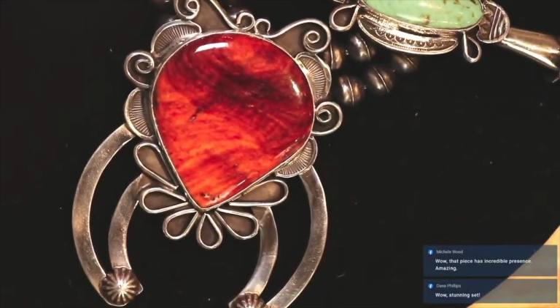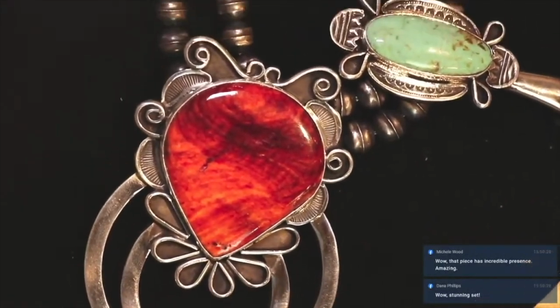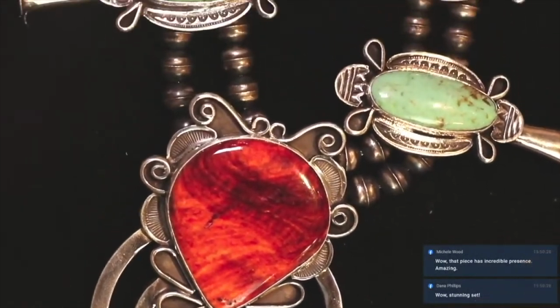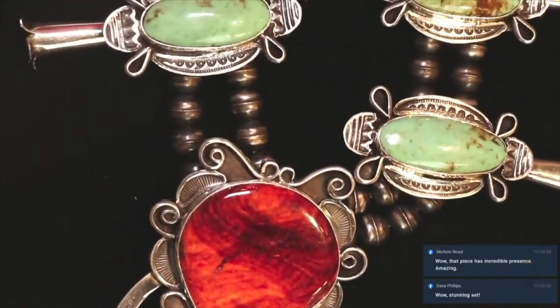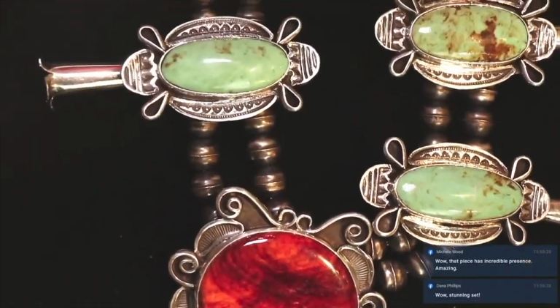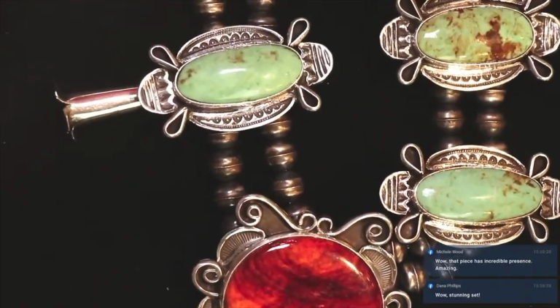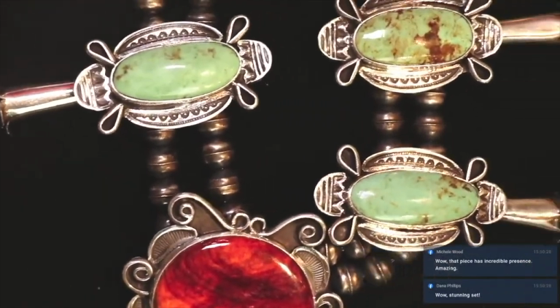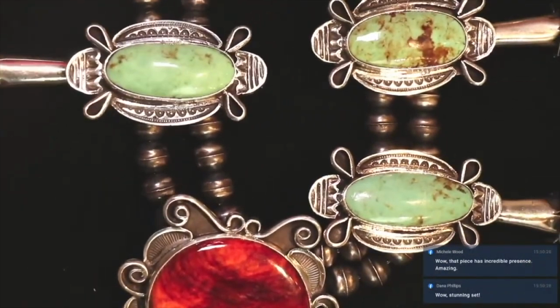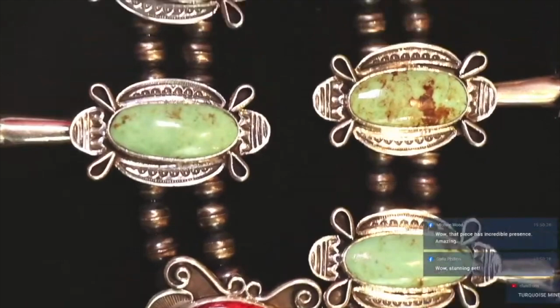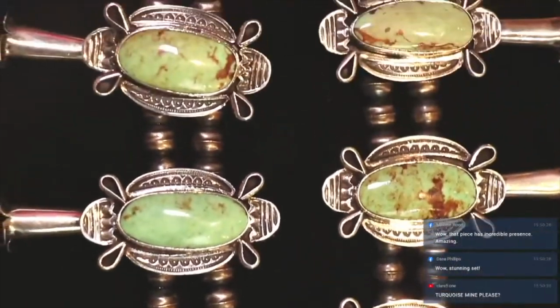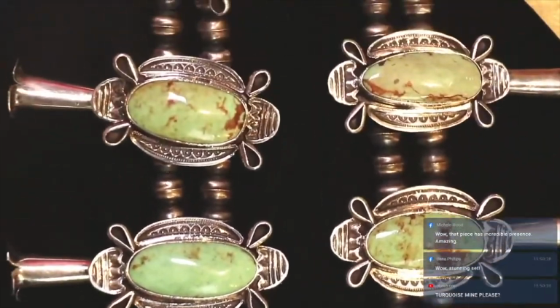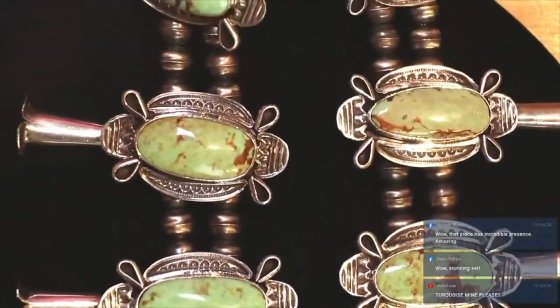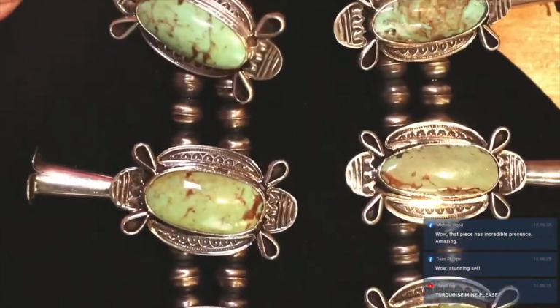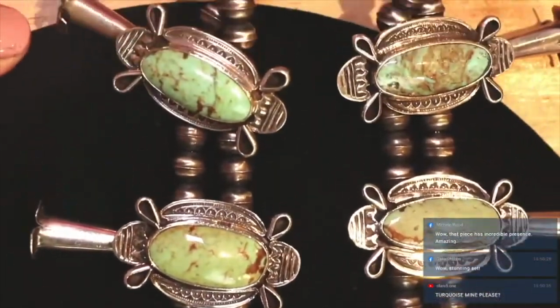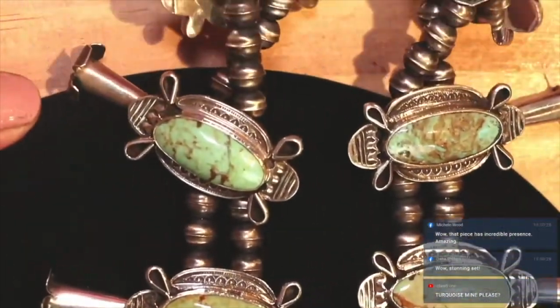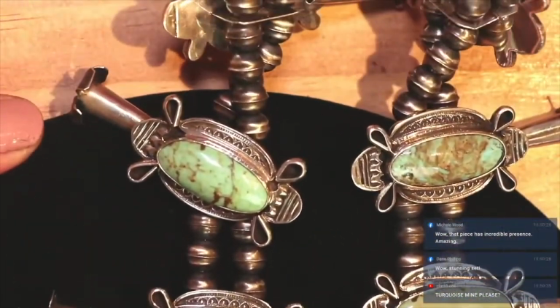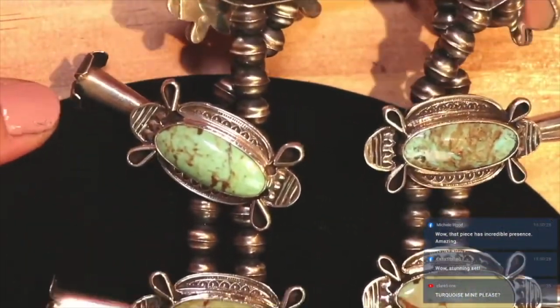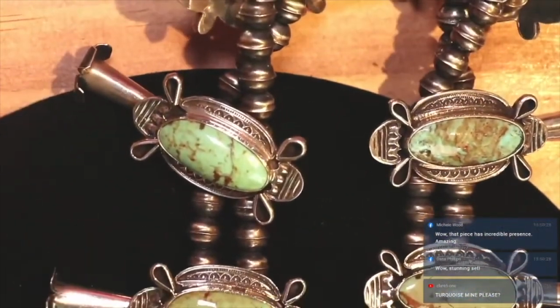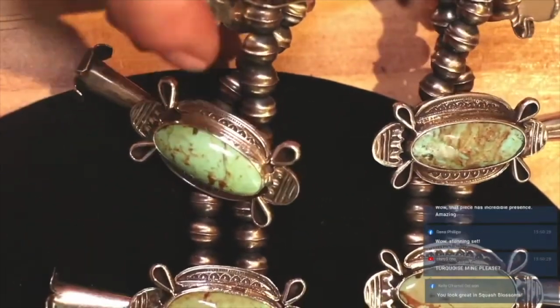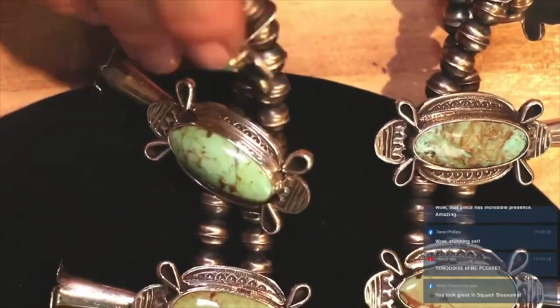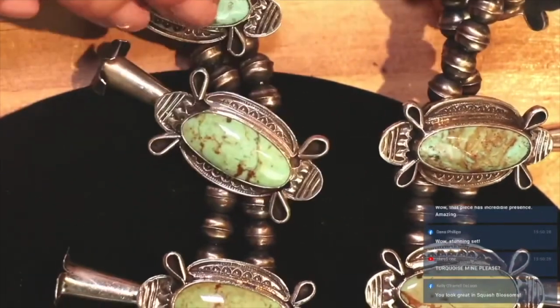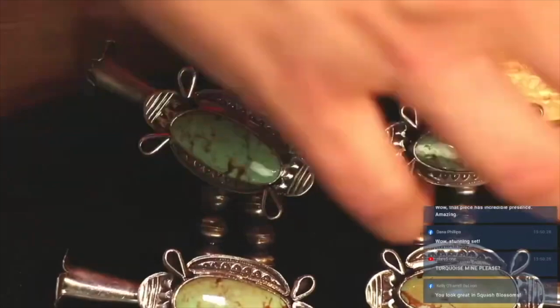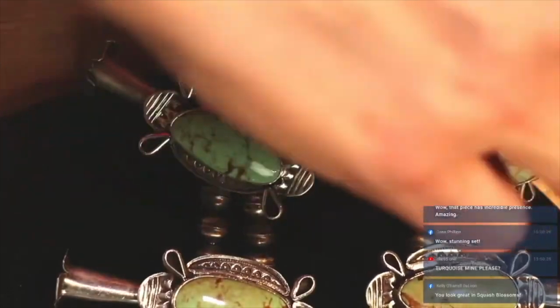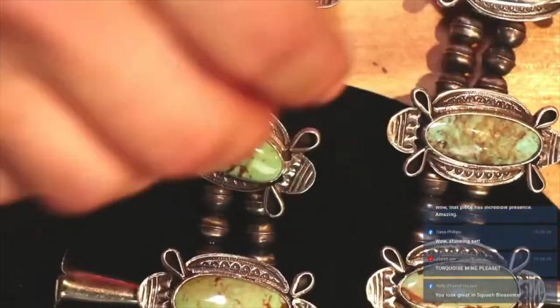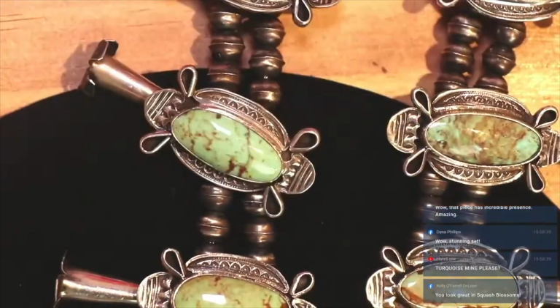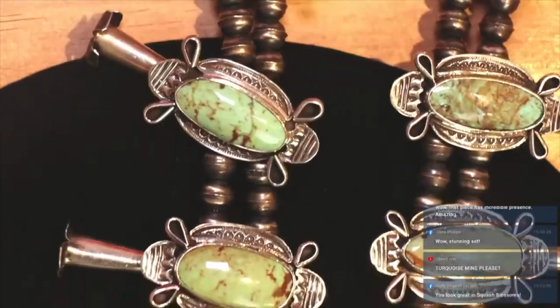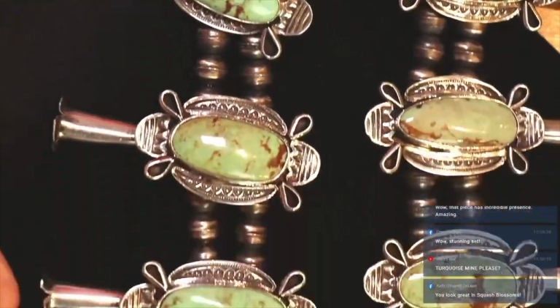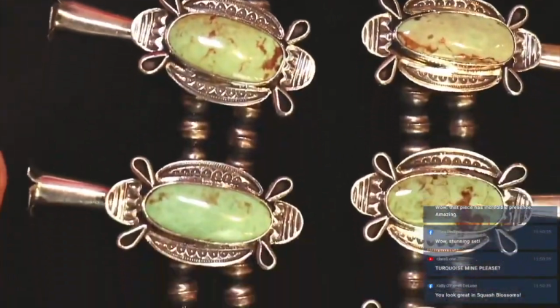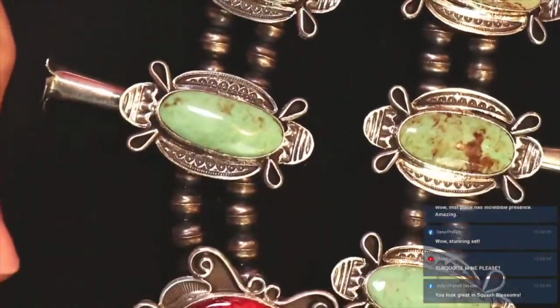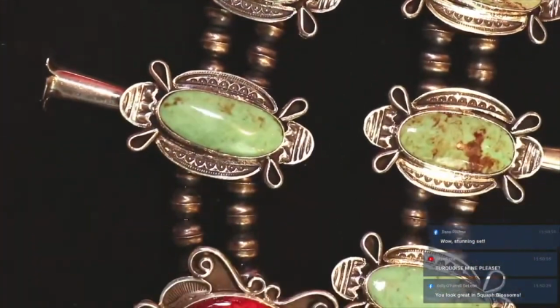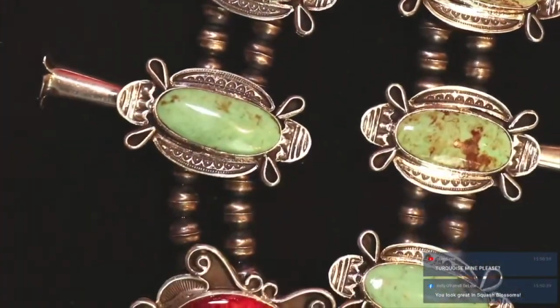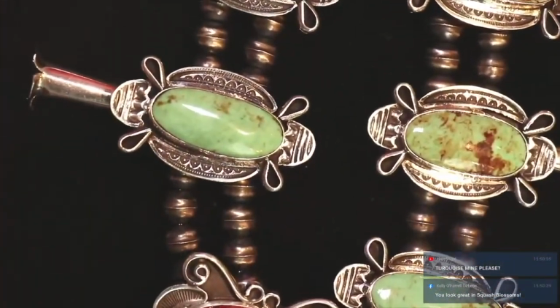Just do a little close-up and zoom out. Number Eight turquoise — if you know your turquoise, you know that that is a really high quality, popular mine.